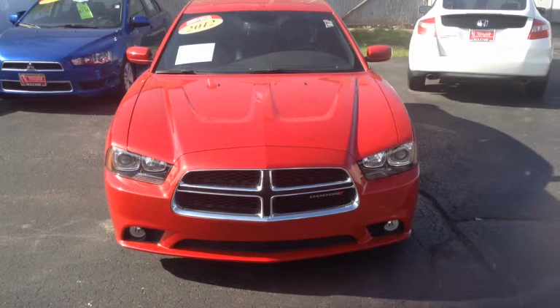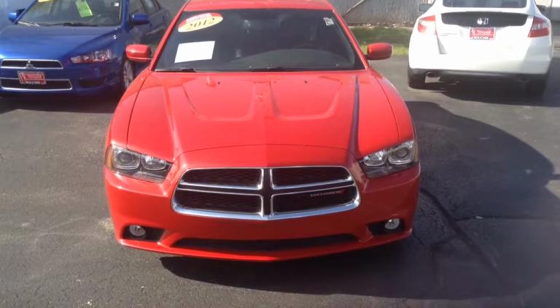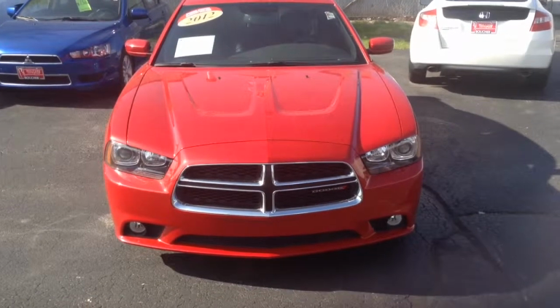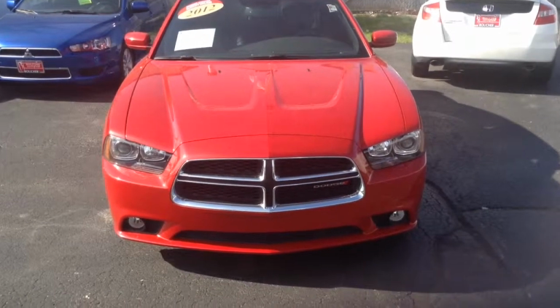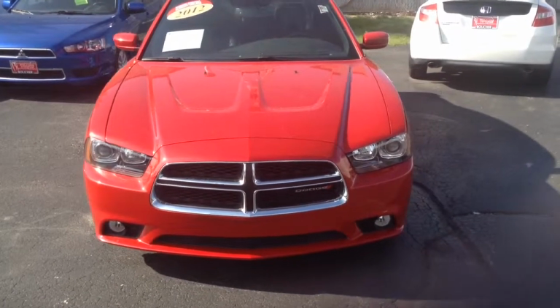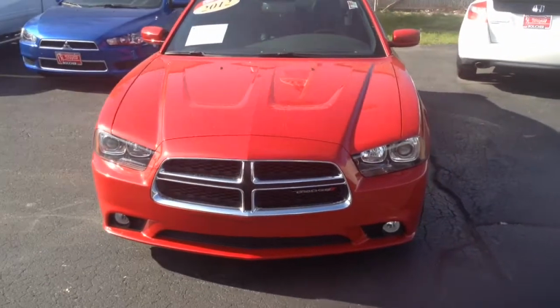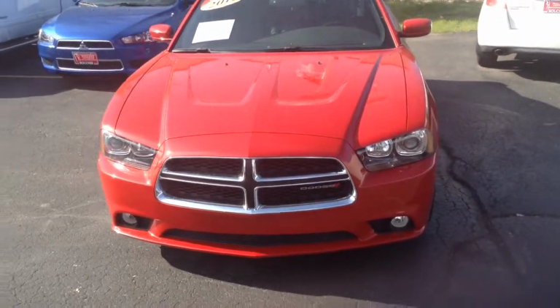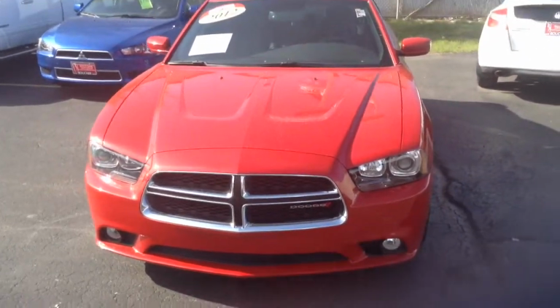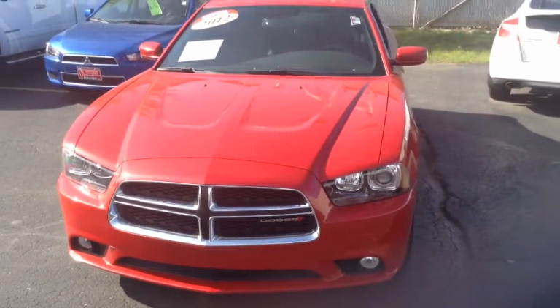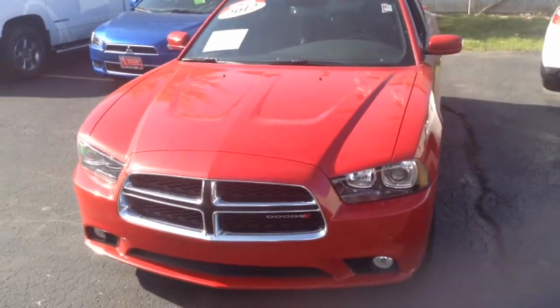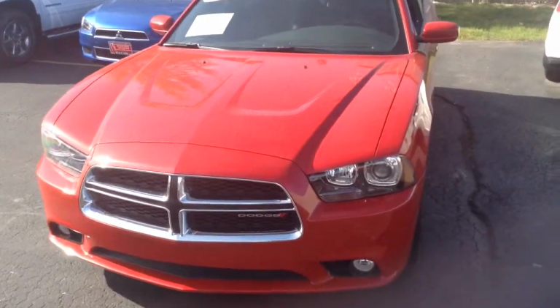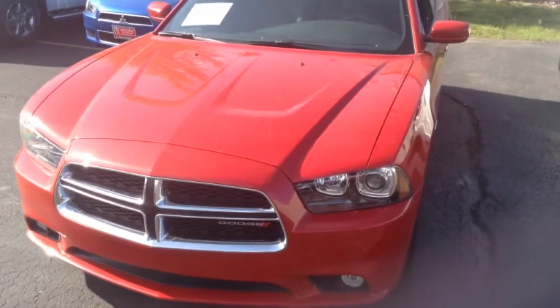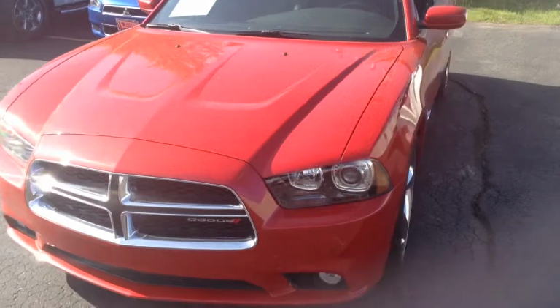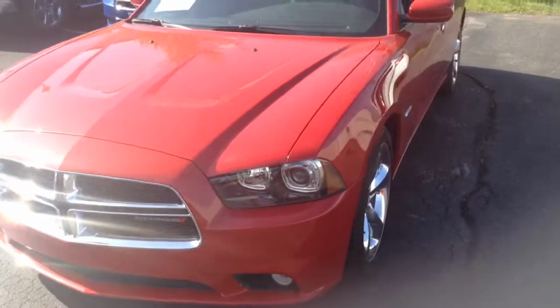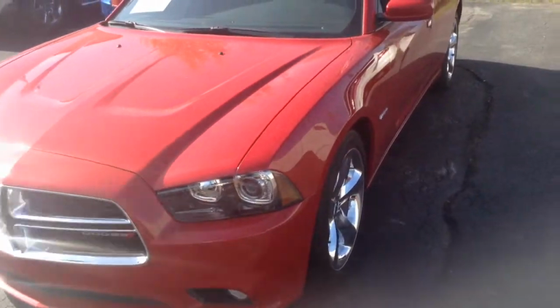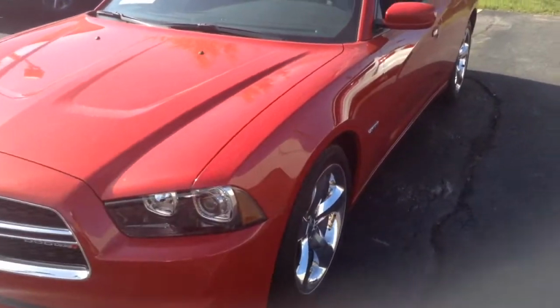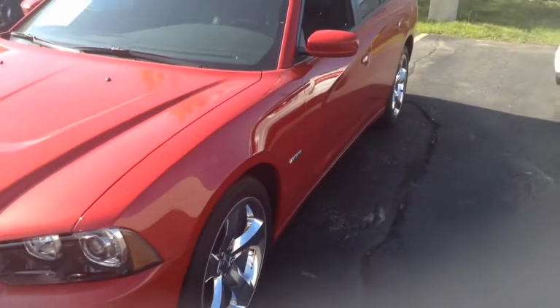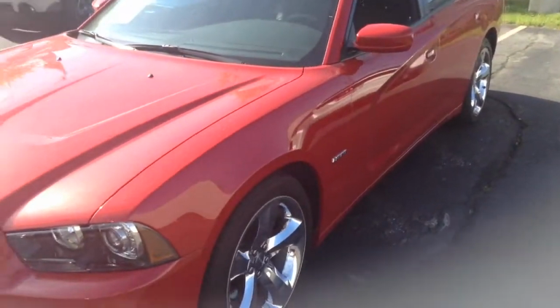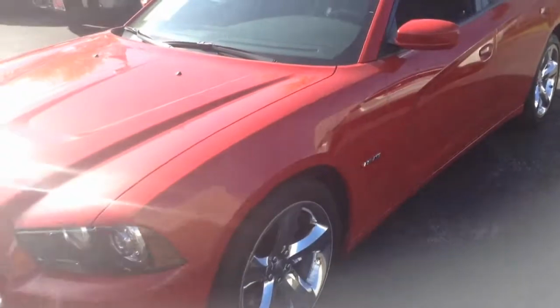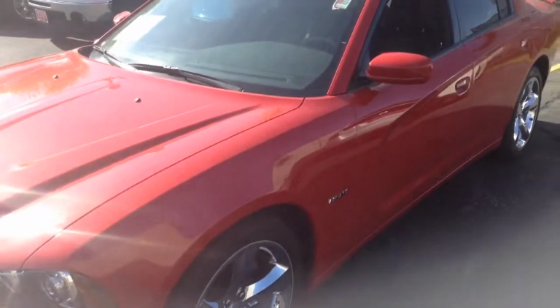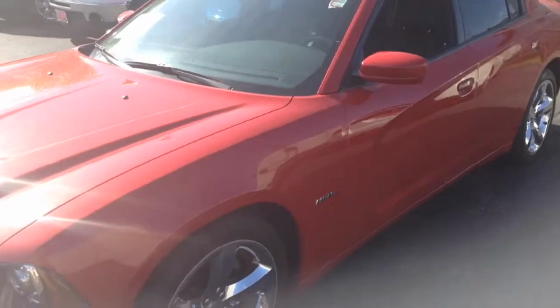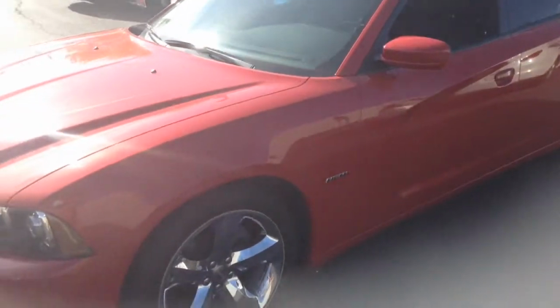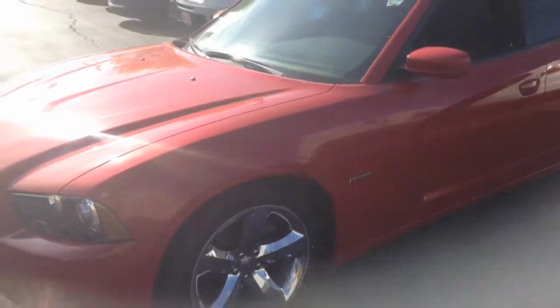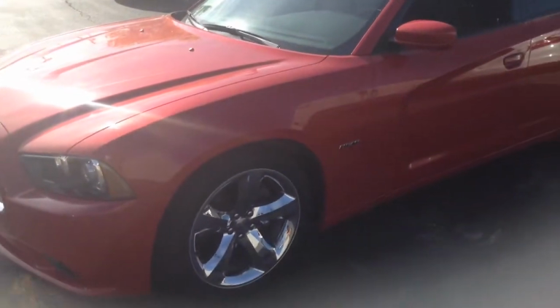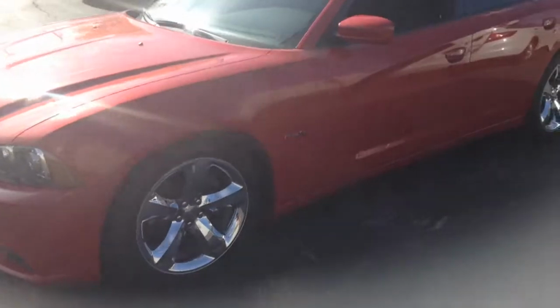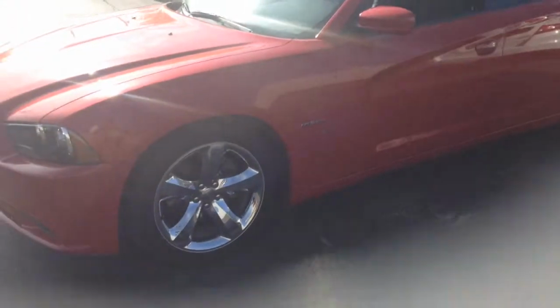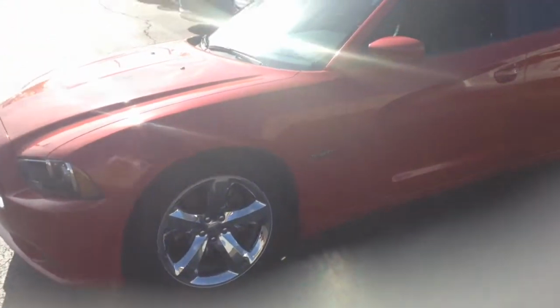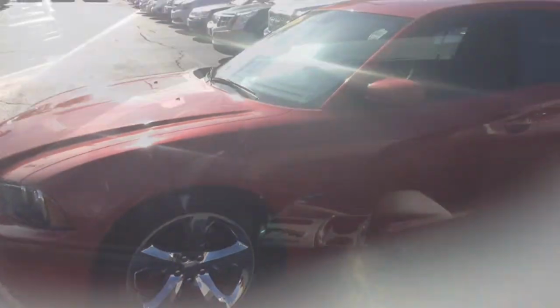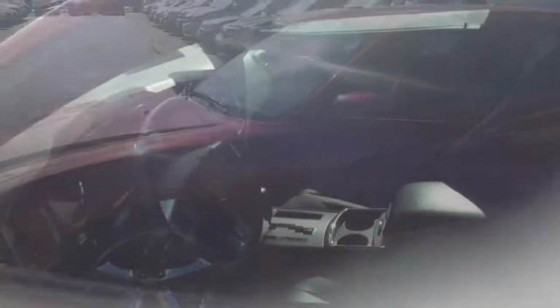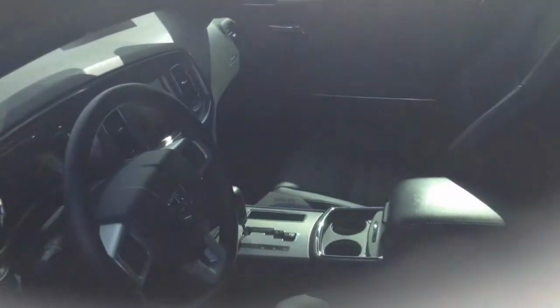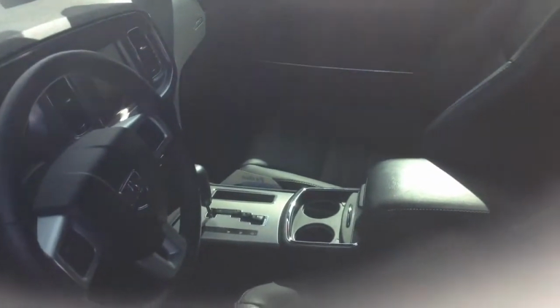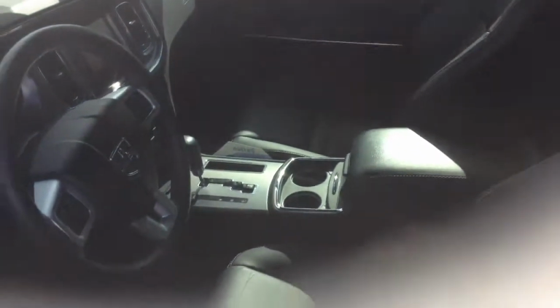Hi, my name is Andre Nicholson, a sales and leasing consultant here at Boucher Kia, Milwaukee. Just wanted to show you this beautiful 2012 Dodge Charger RT with the Hemi. Look at these chrome rims — you're talking about a beautiful car.